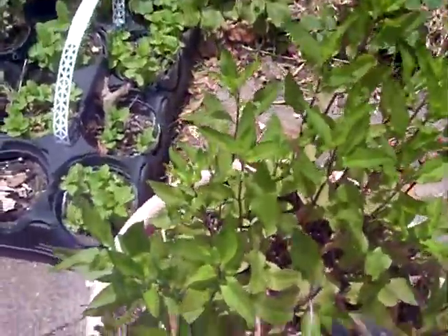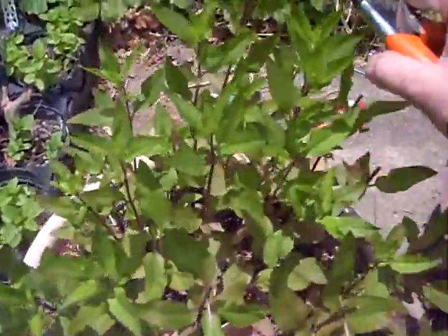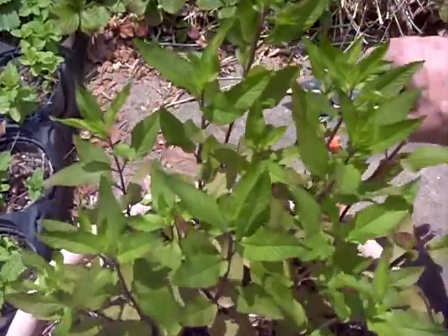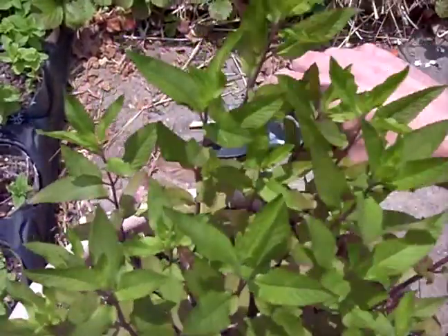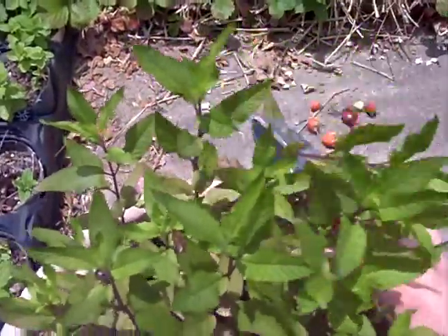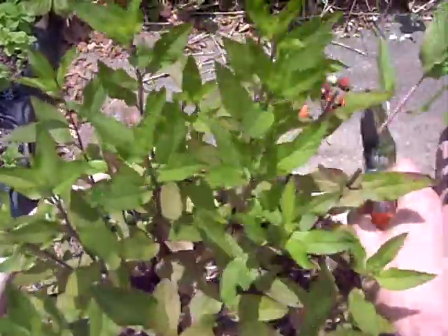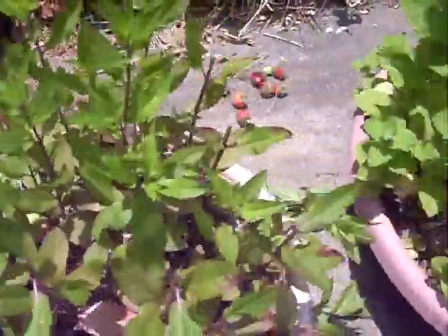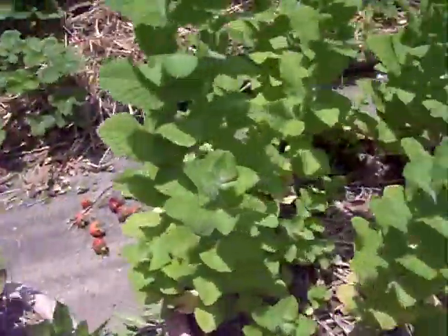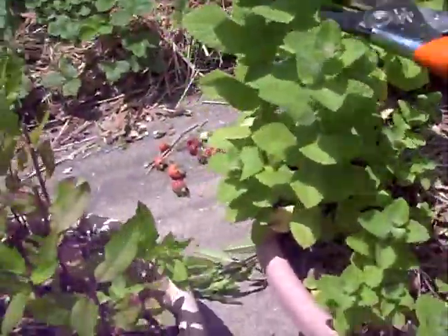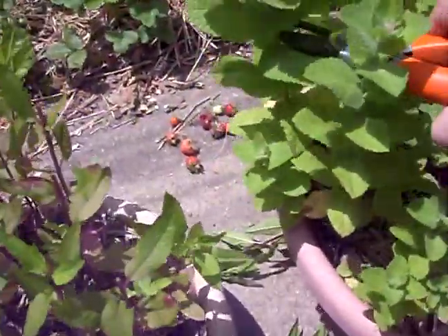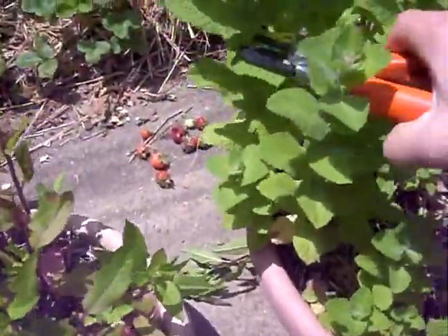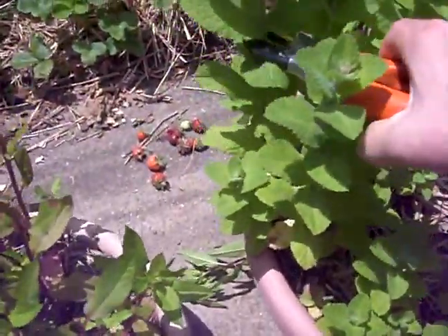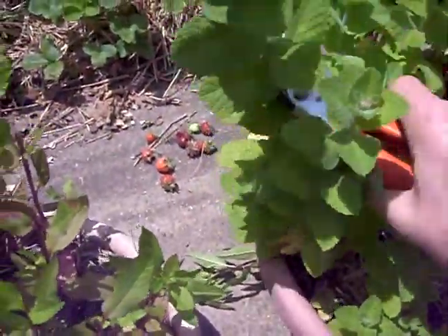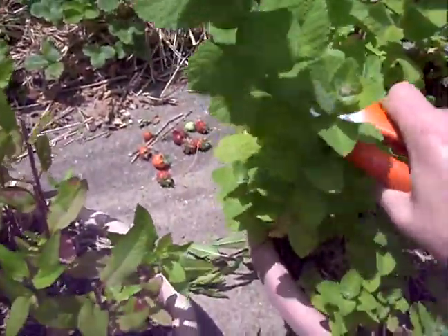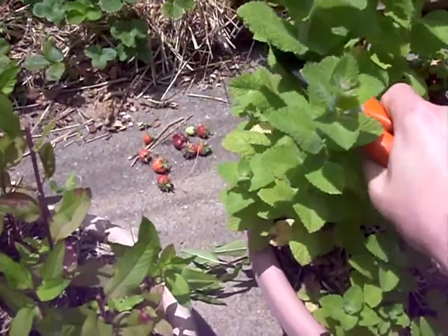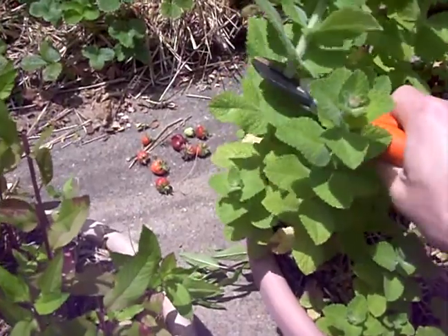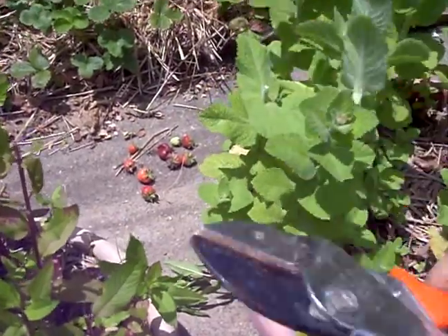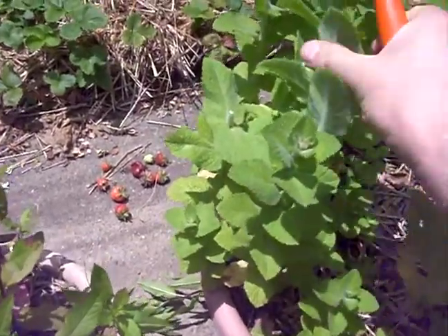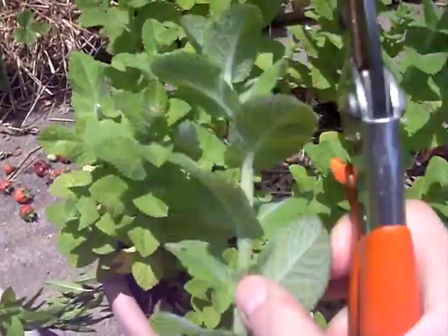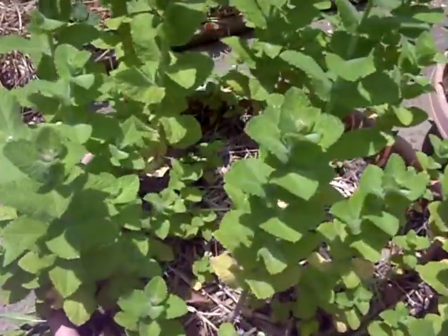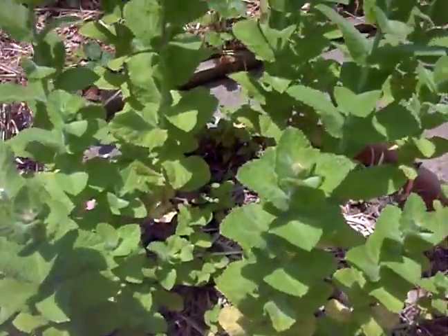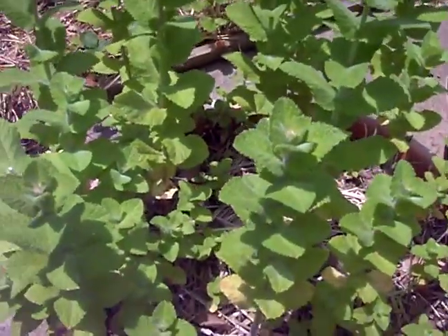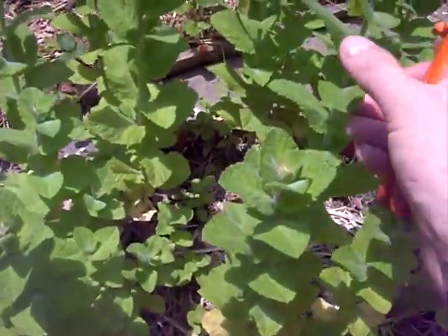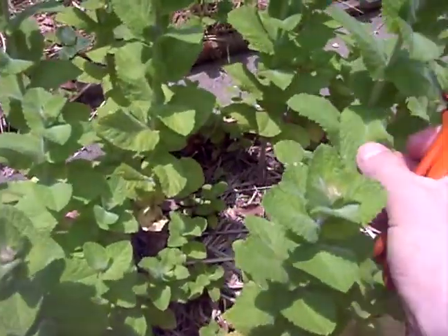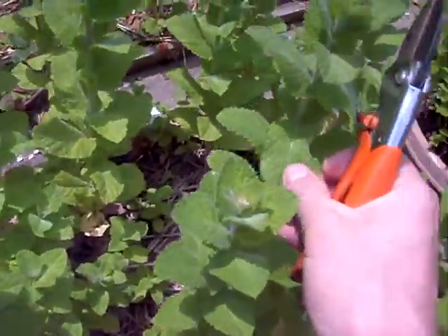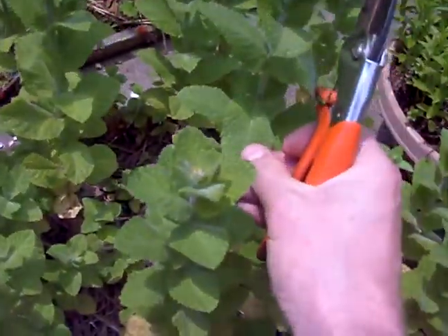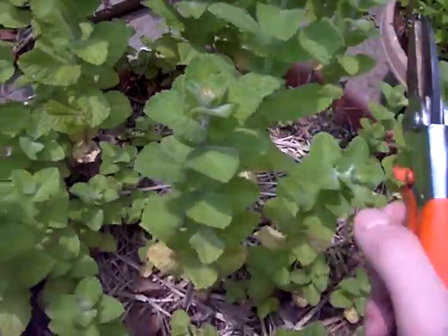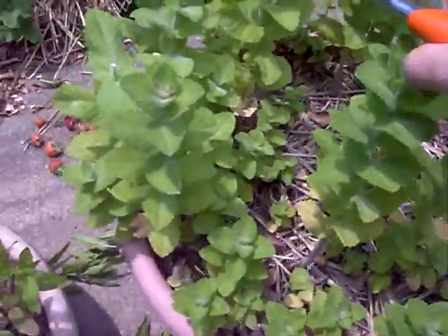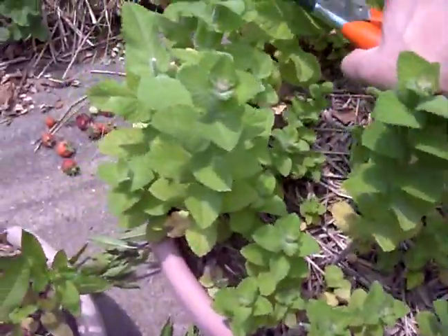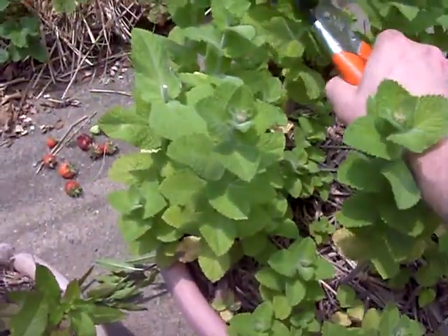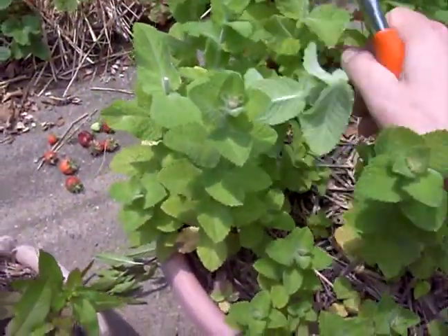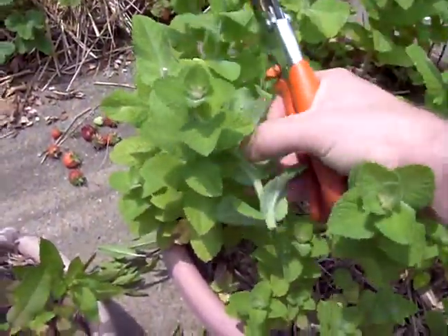You just cut it — it's very simple. Just take it and cut it. This is apple mint; you can see the nice texture on the leaves. They're very, very soft and fuzzy.